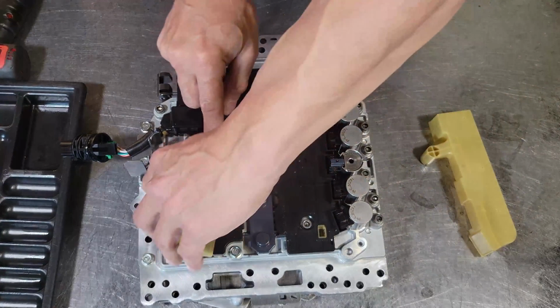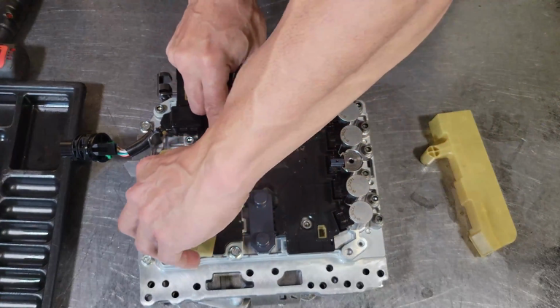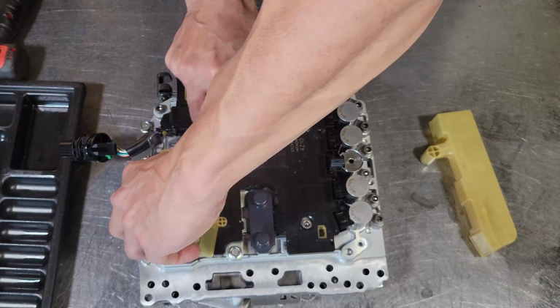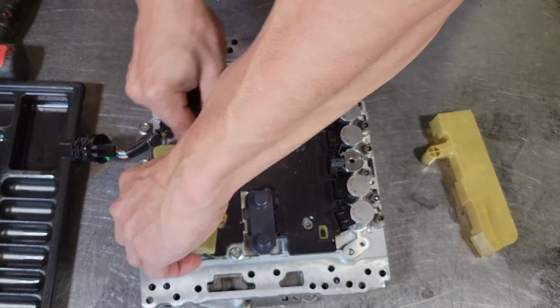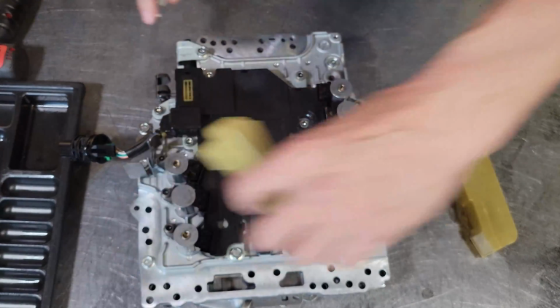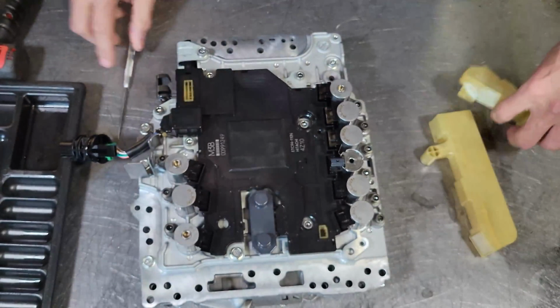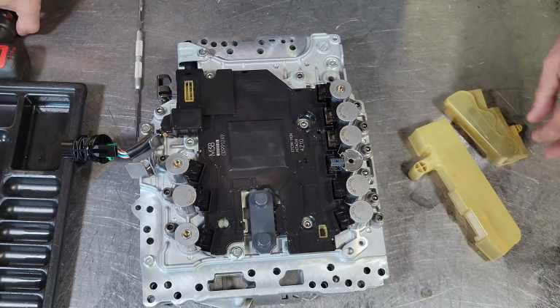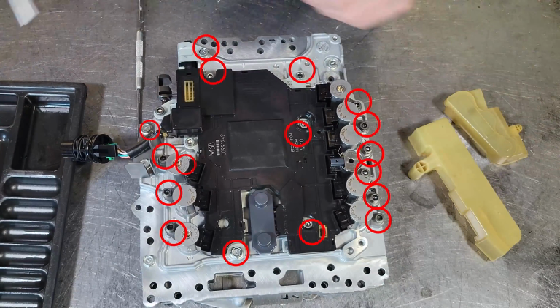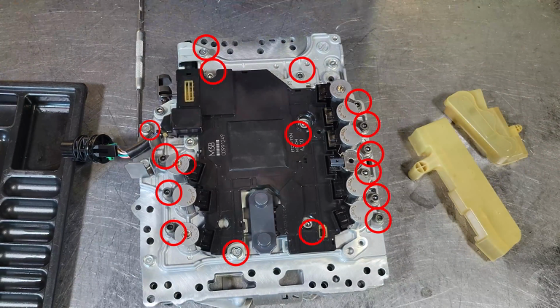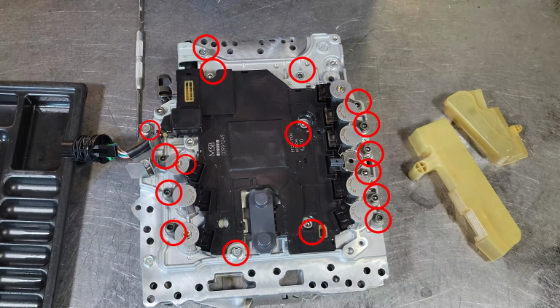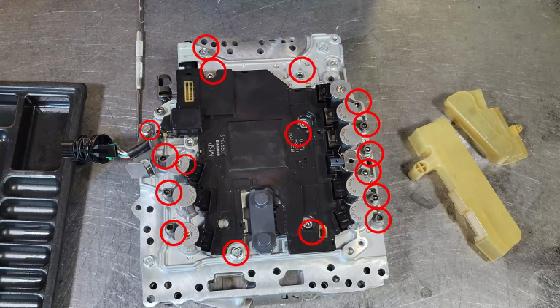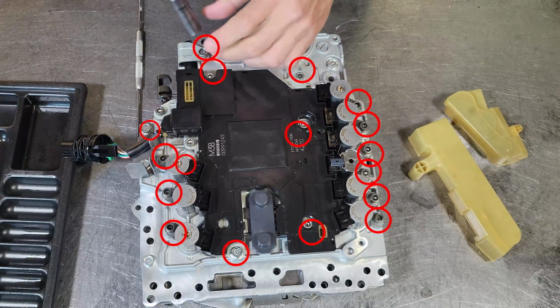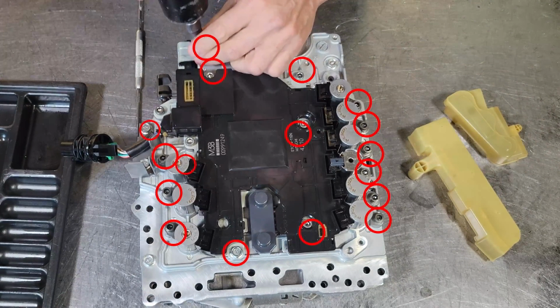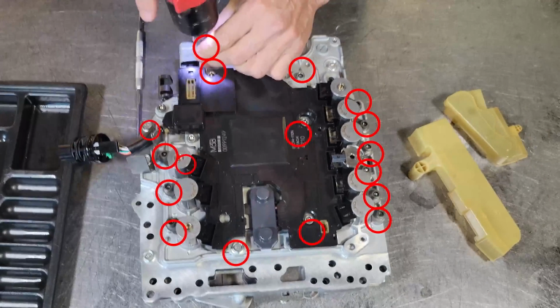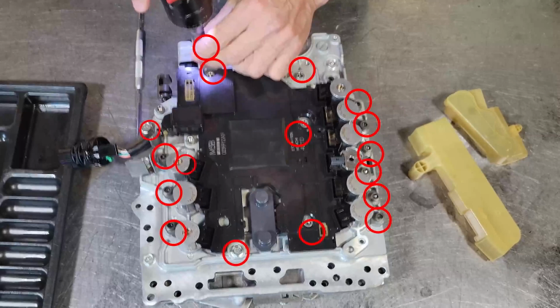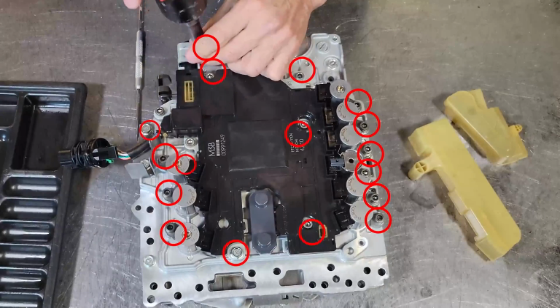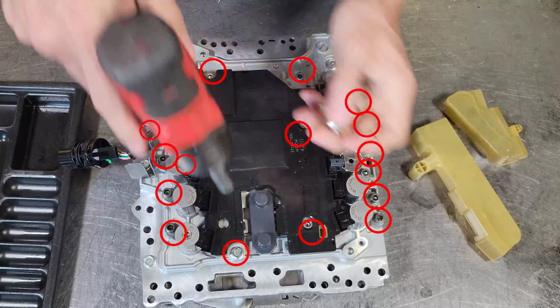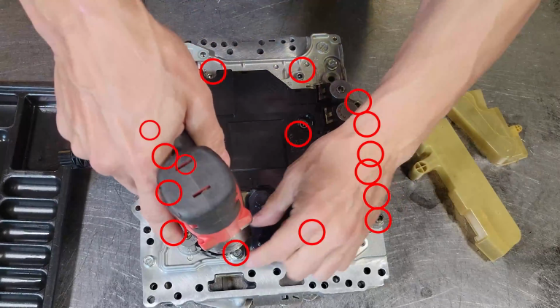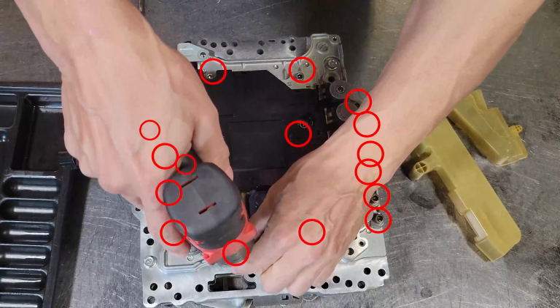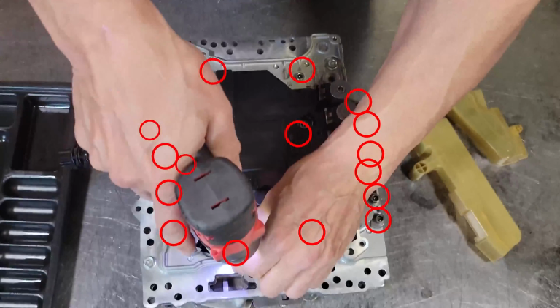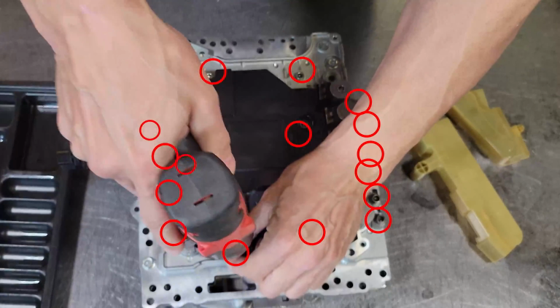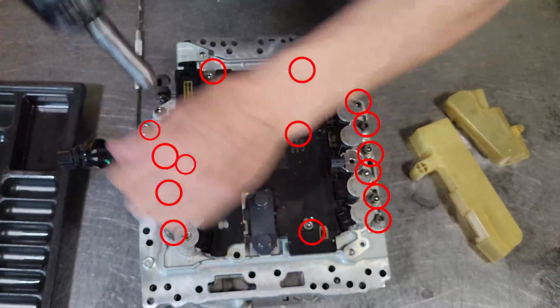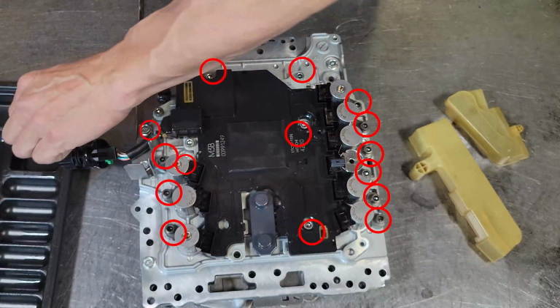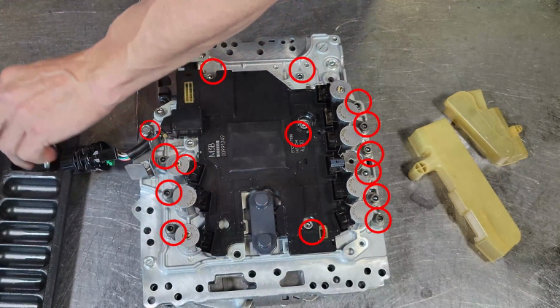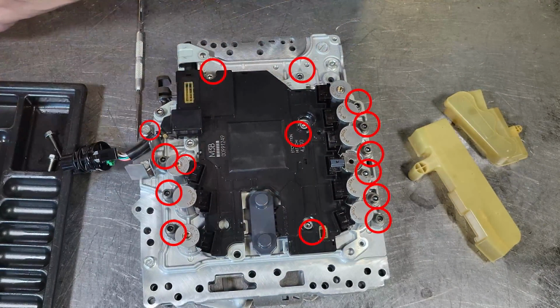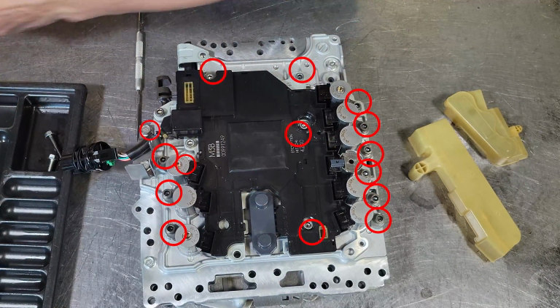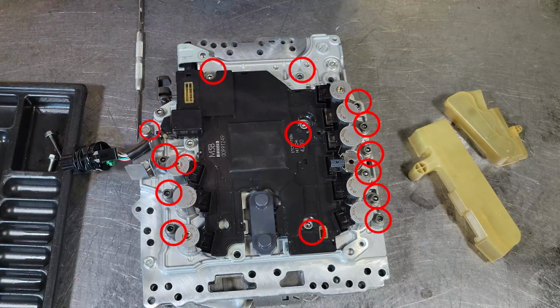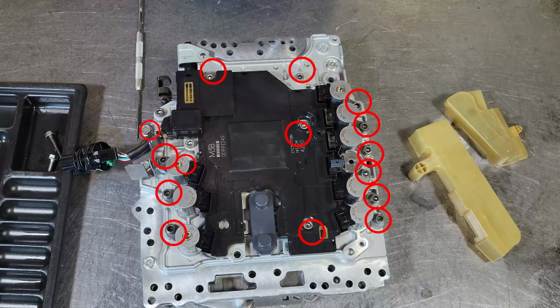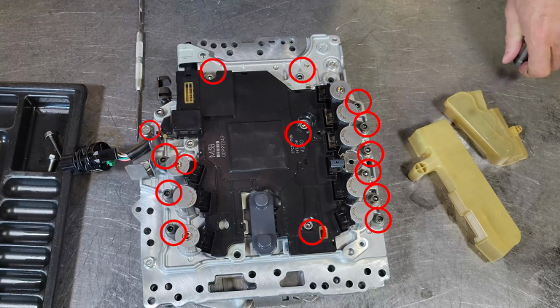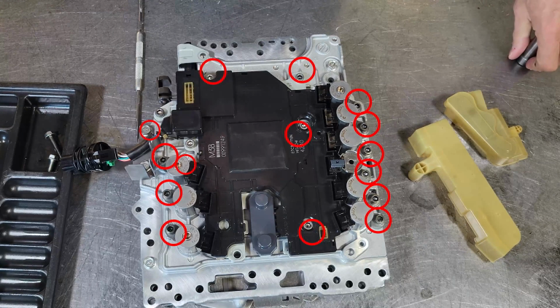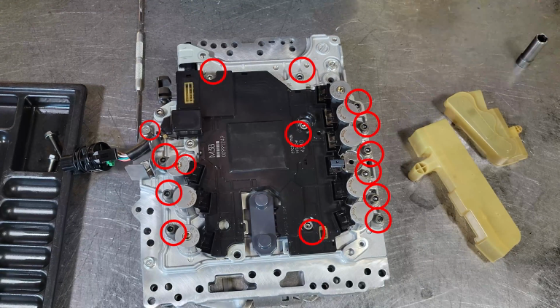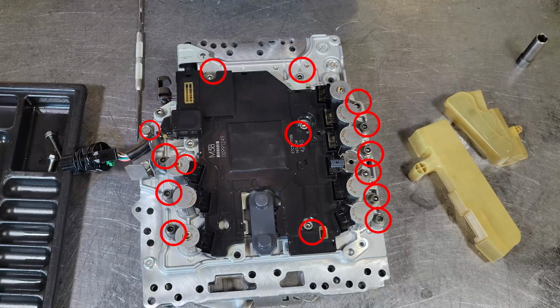The first thing we need to do here is remove these plastic covers. Next we are going to remove the following bolts.